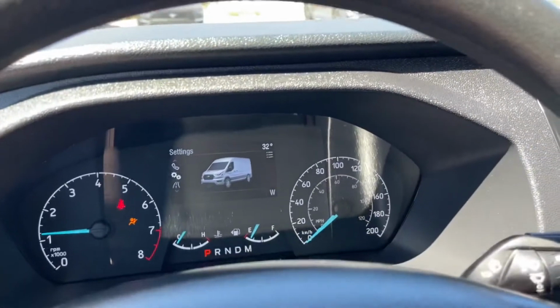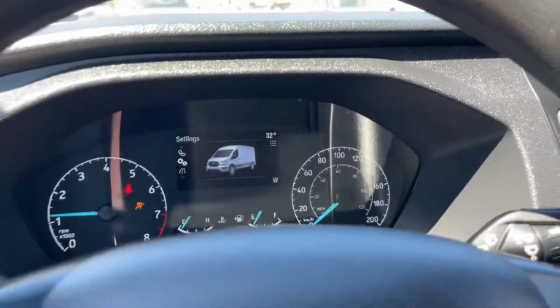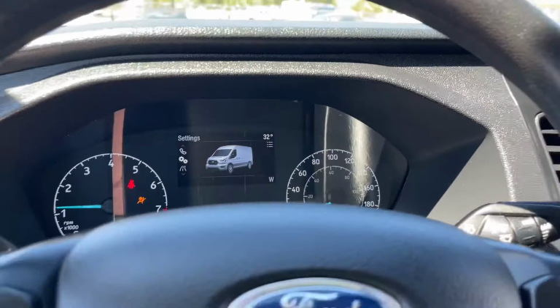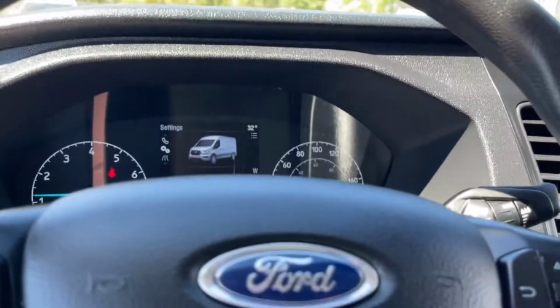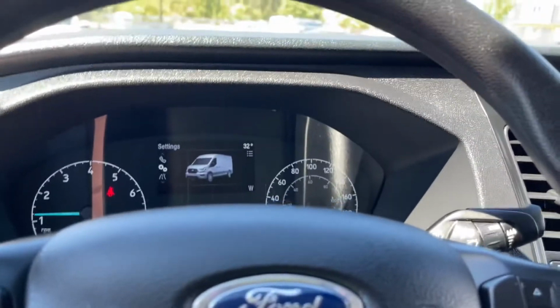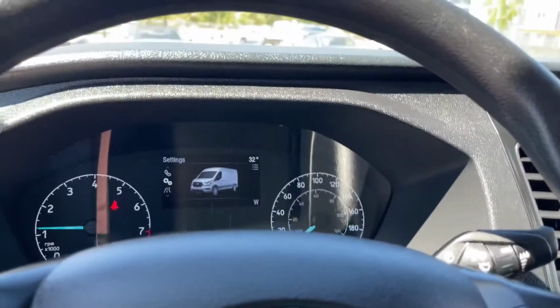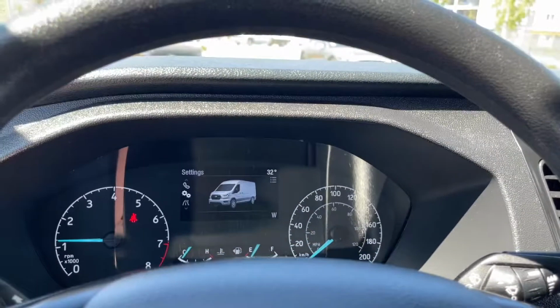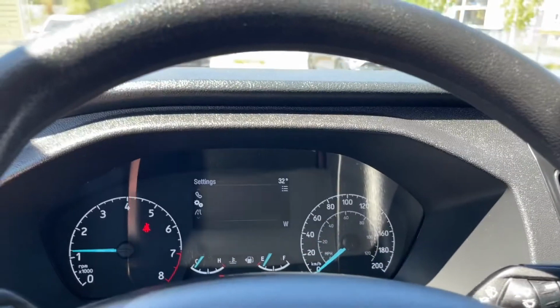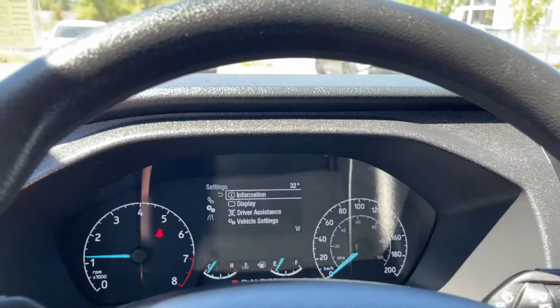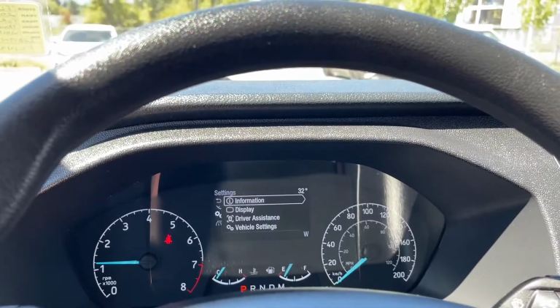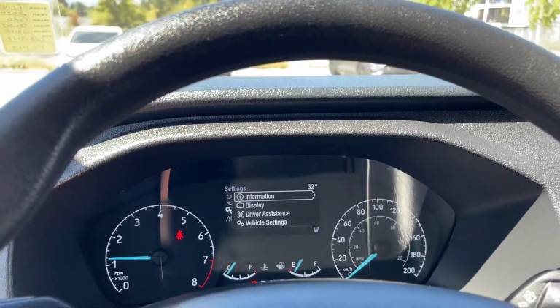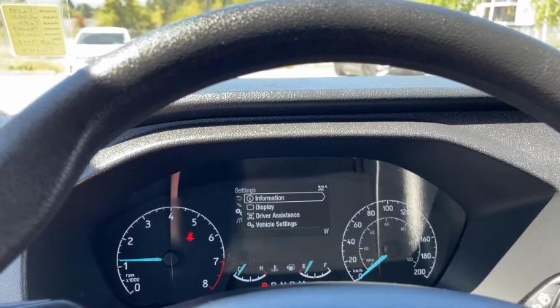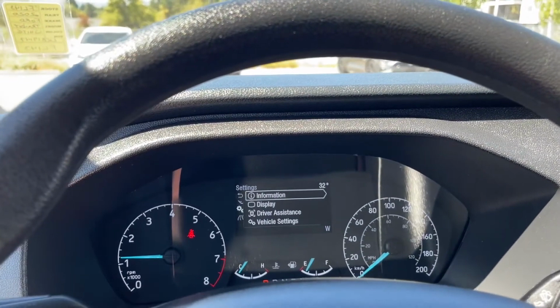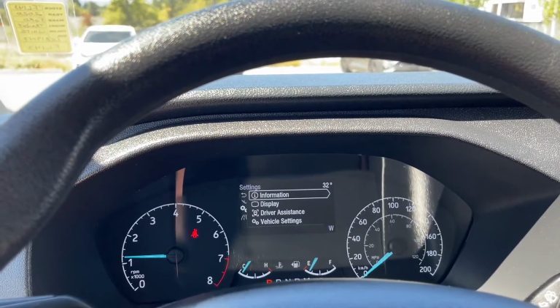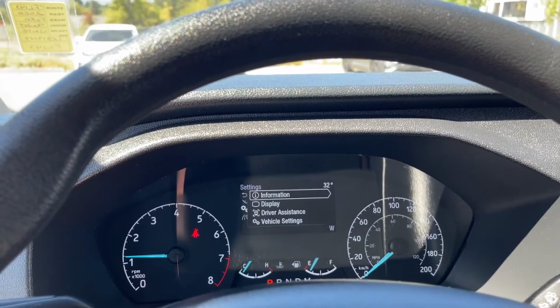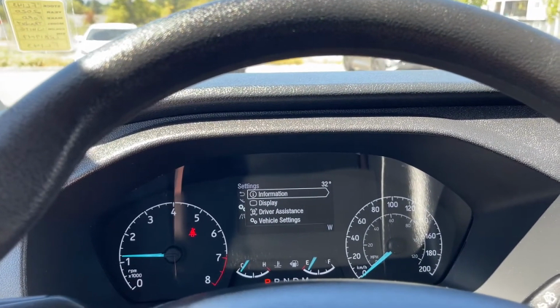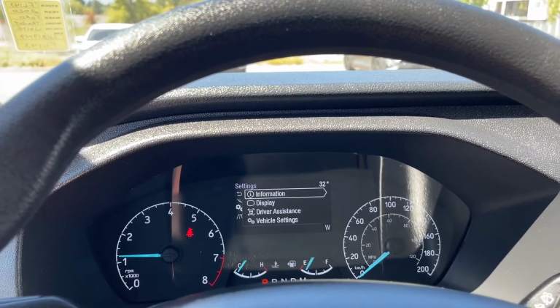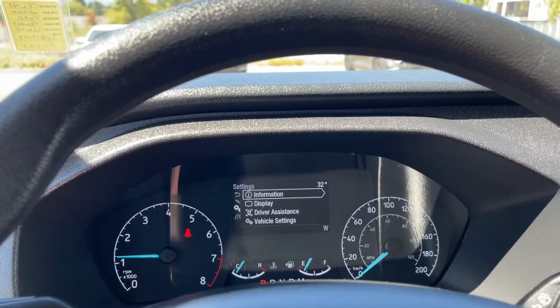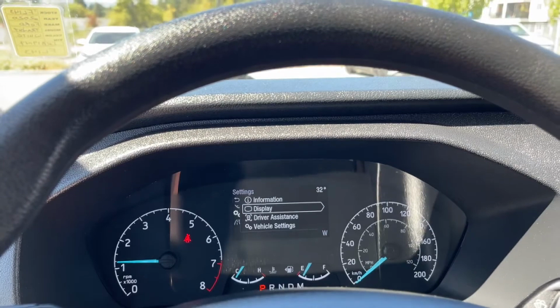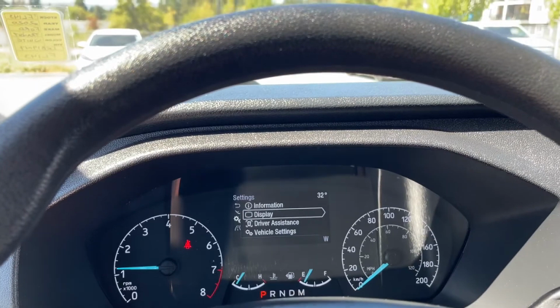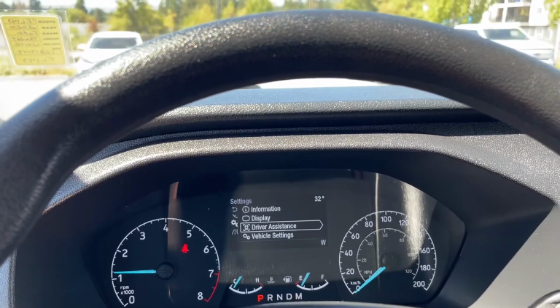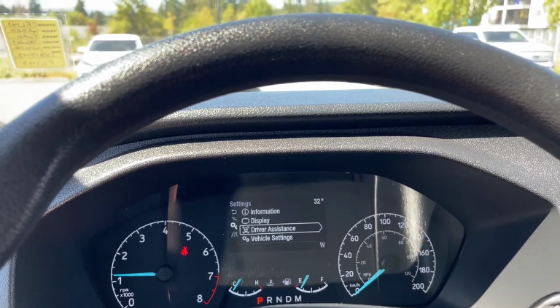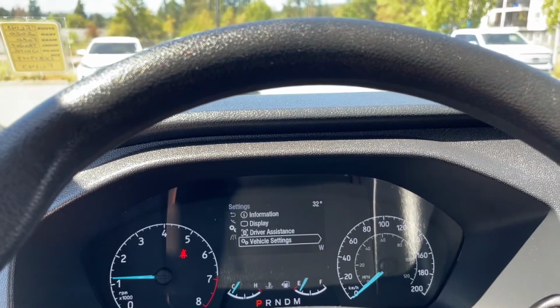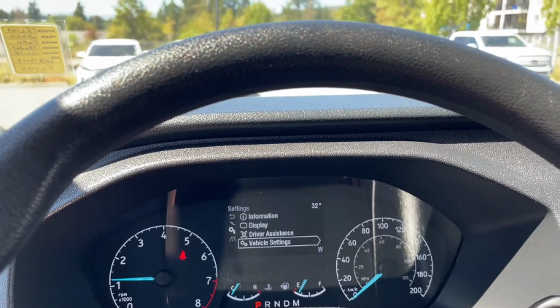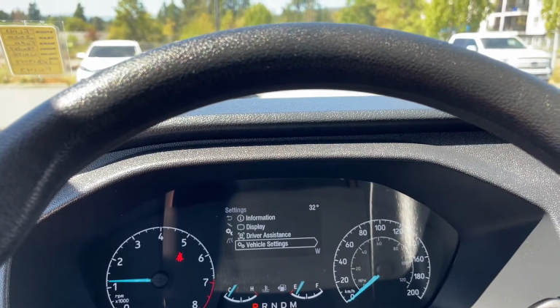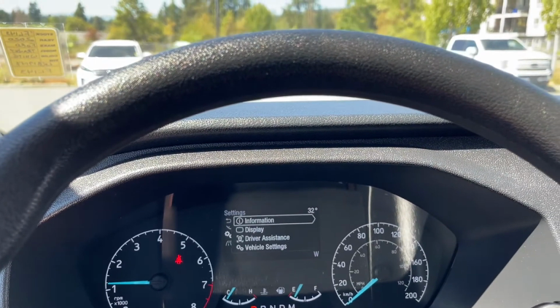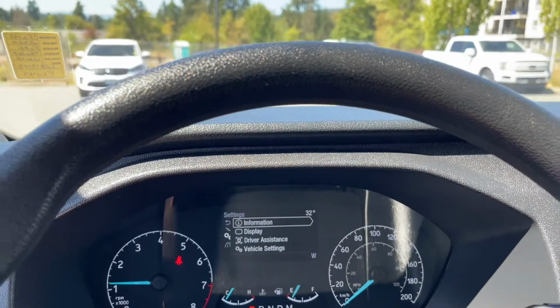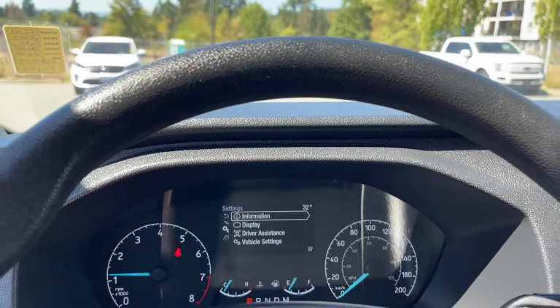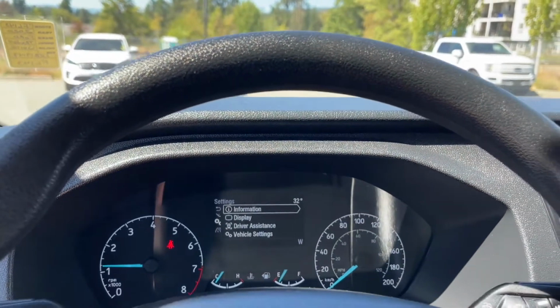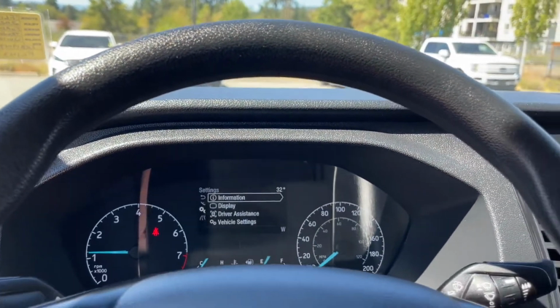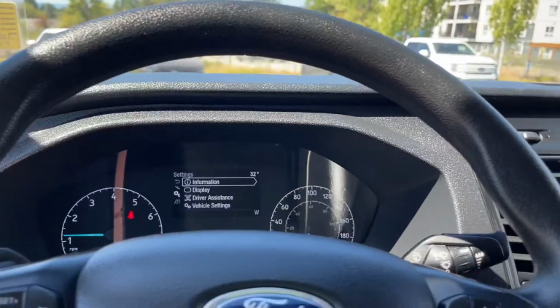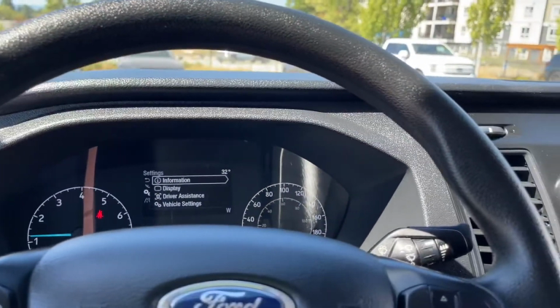We're in settings right now and we can open up the menu. You have your information, display, driver assist, vehicle settings, and back around again. These all have sub-menus.